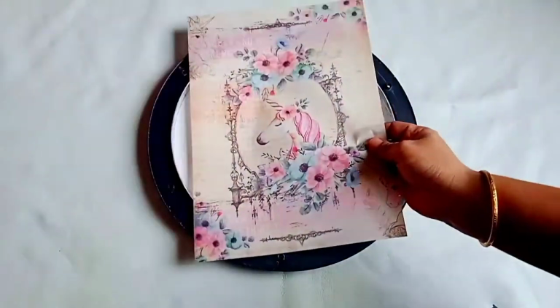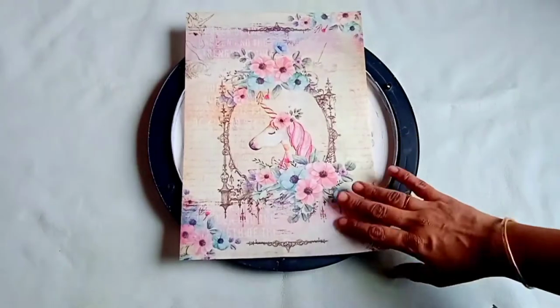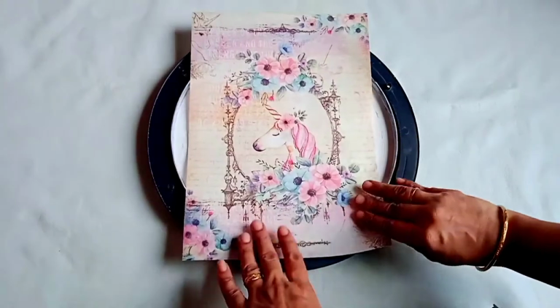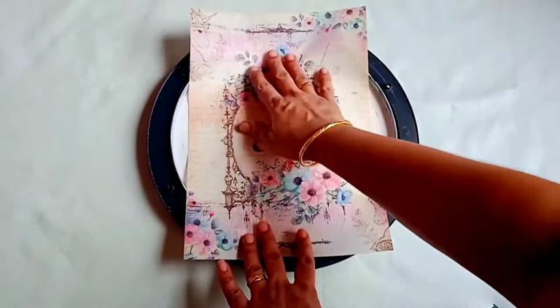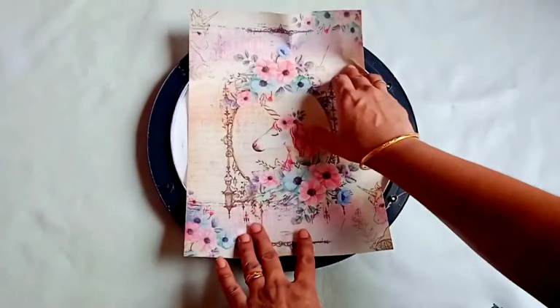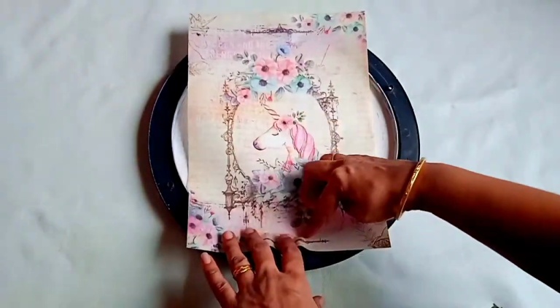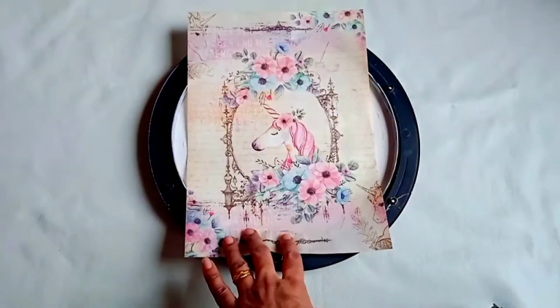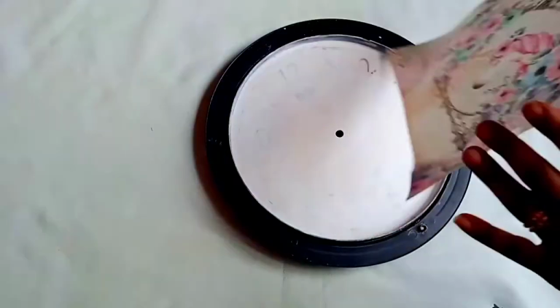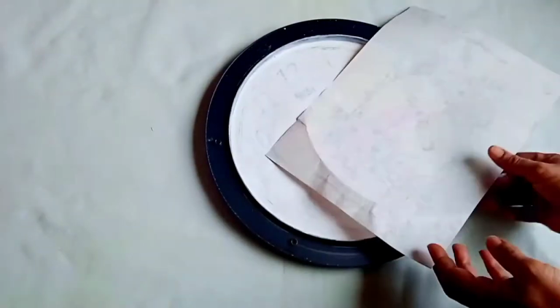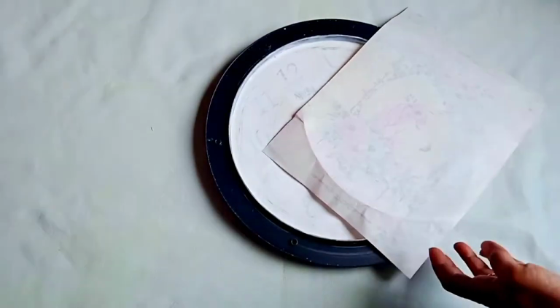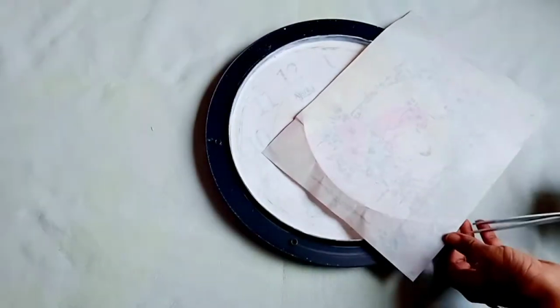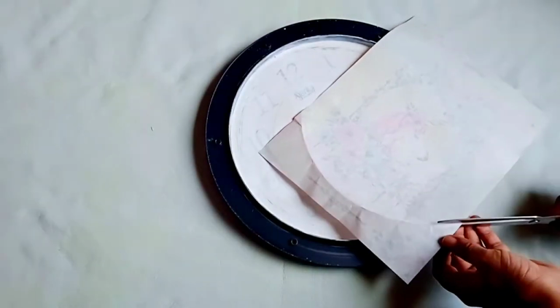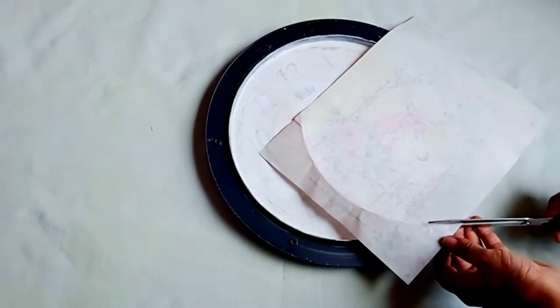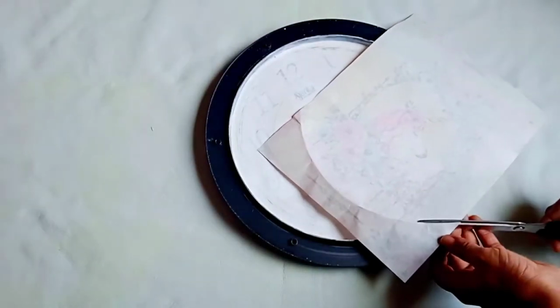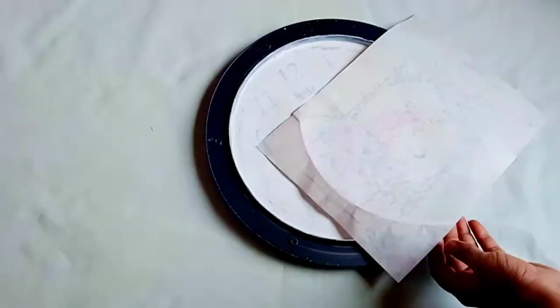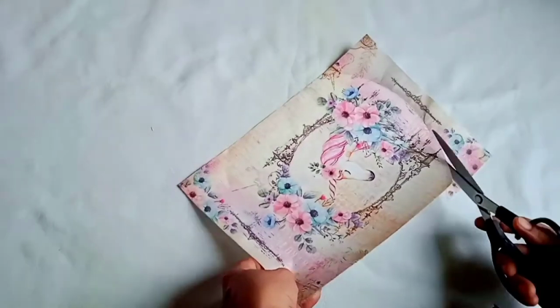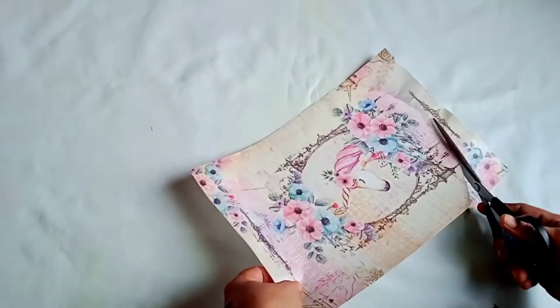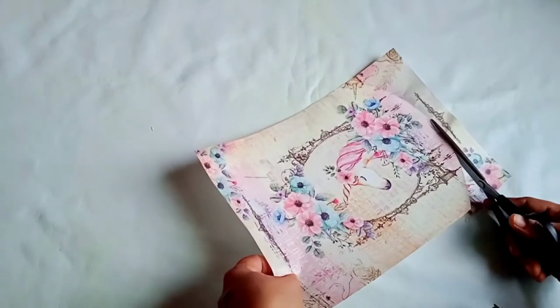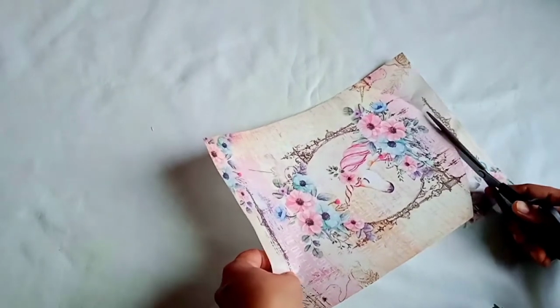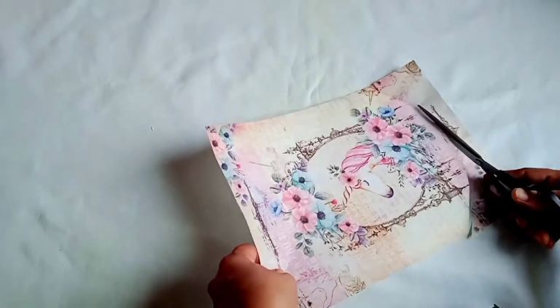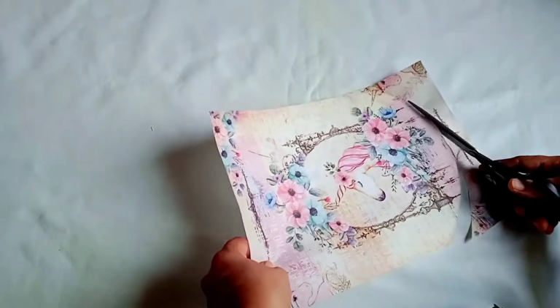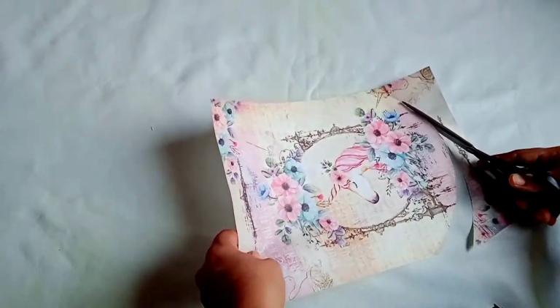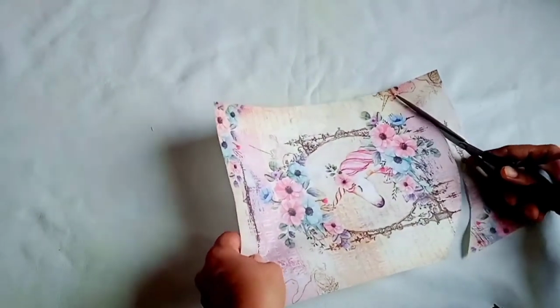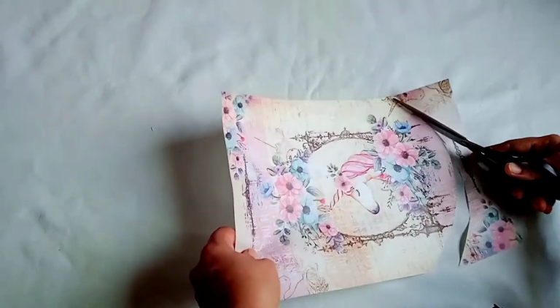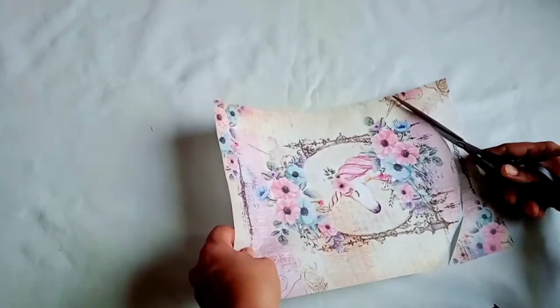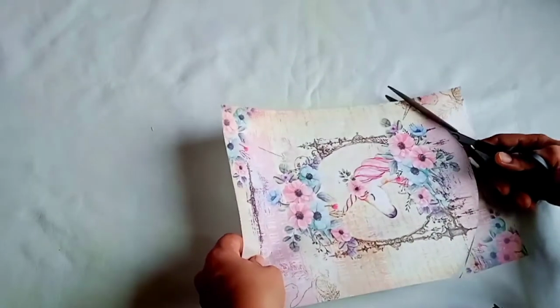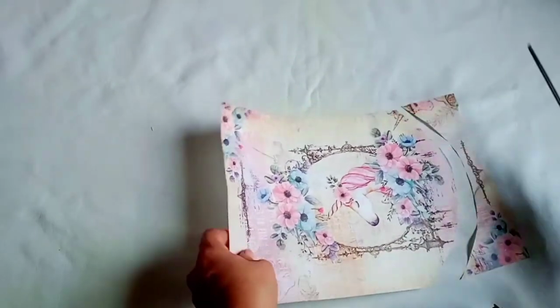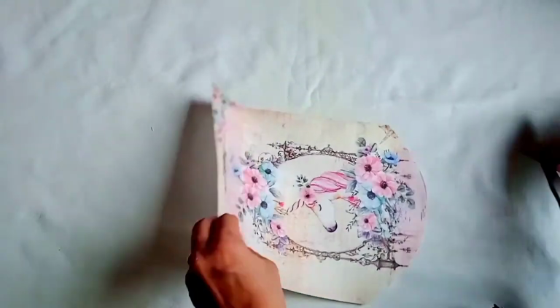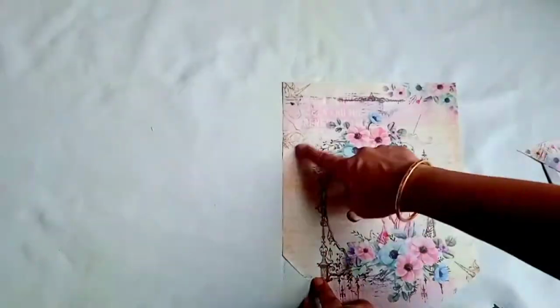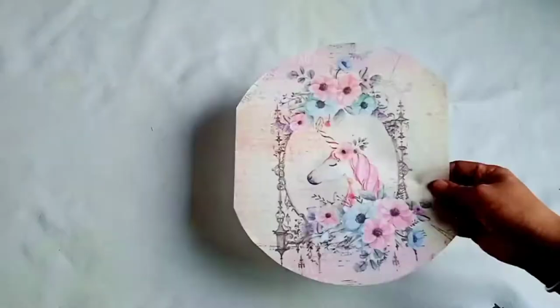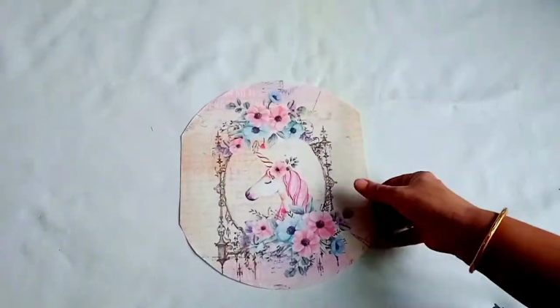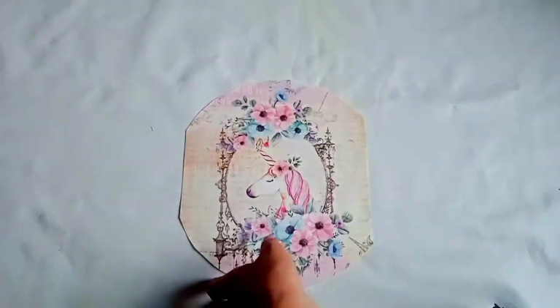I'm going to cut the filament decoupage paper according to the measurement. If you are interested in buying such filament paper, you can check the link I've given in the description box.